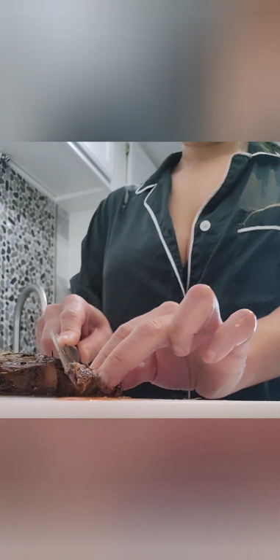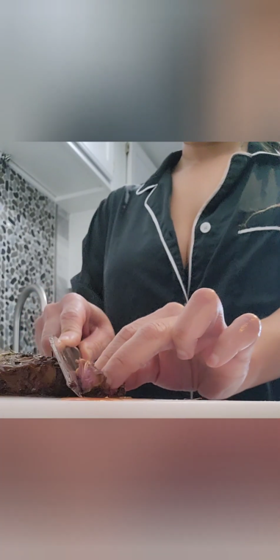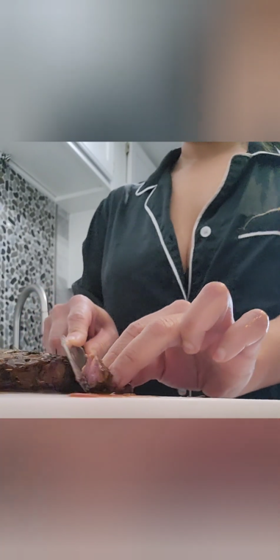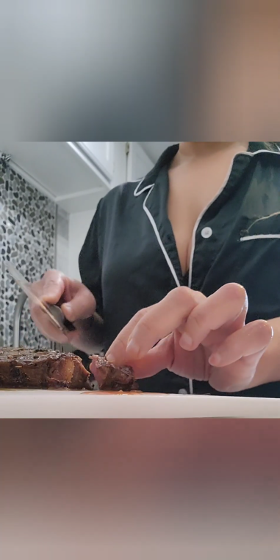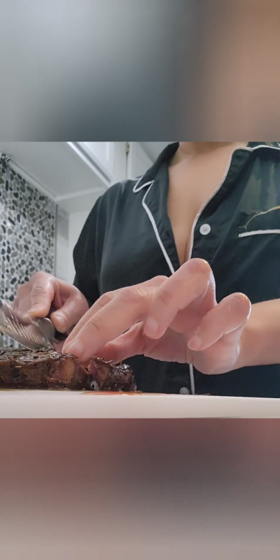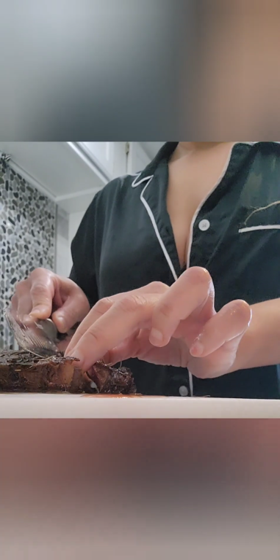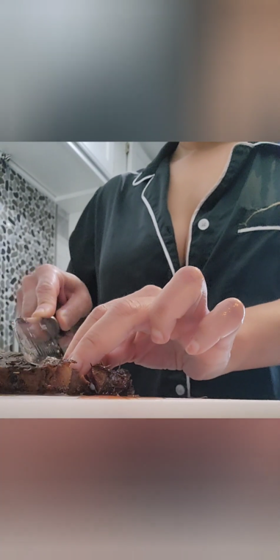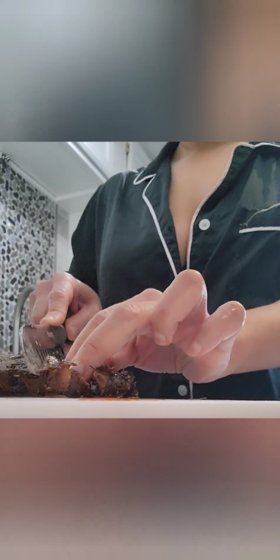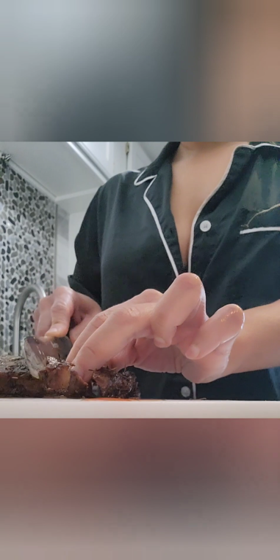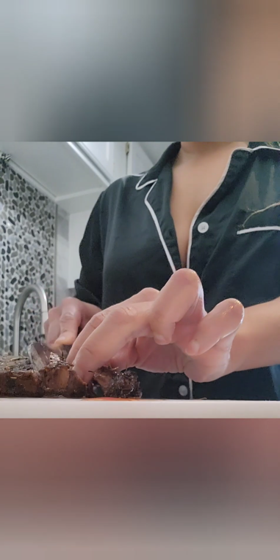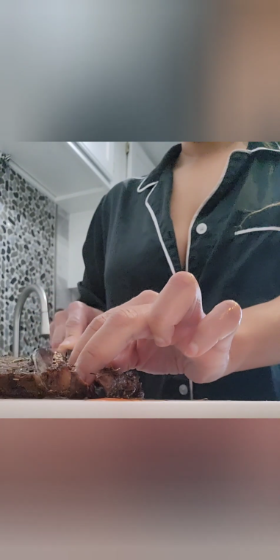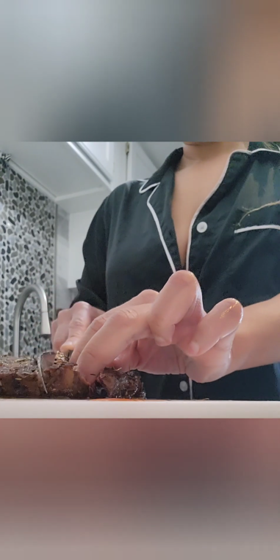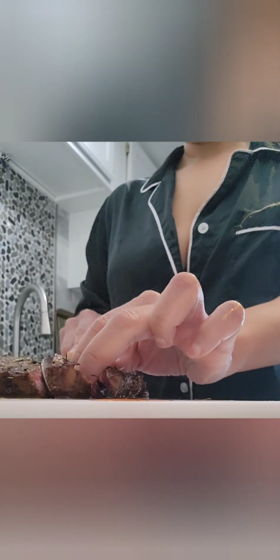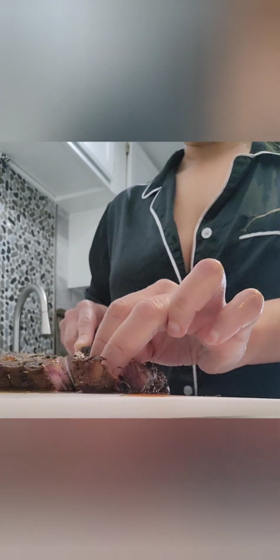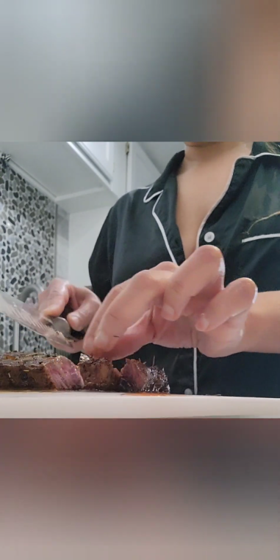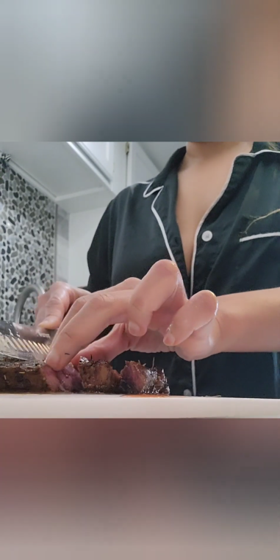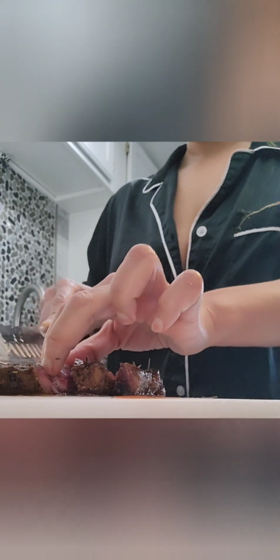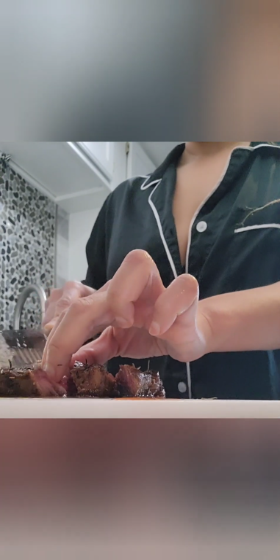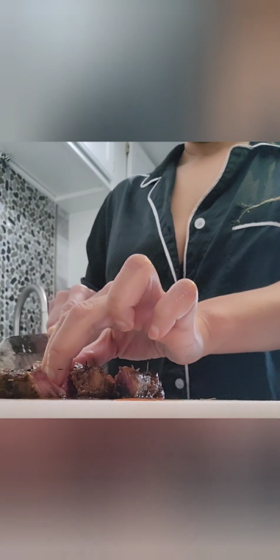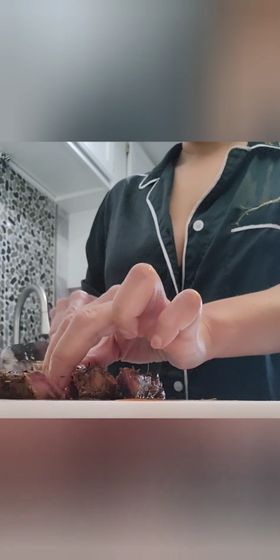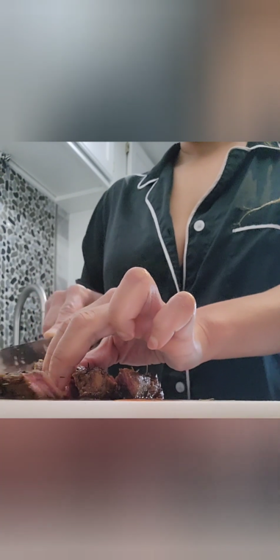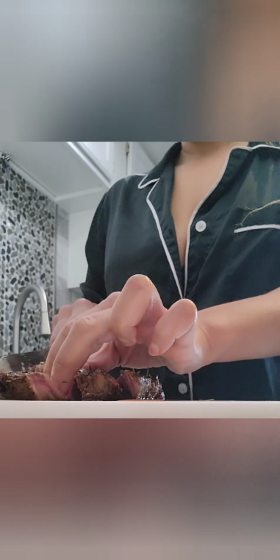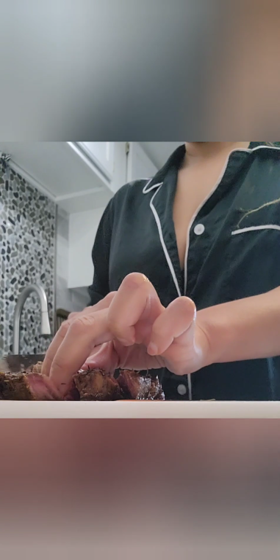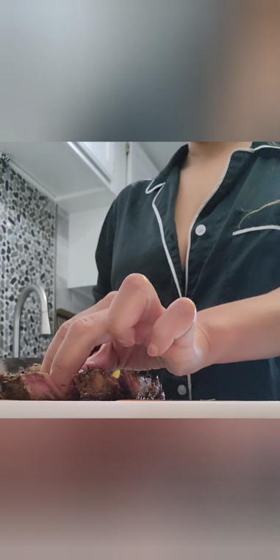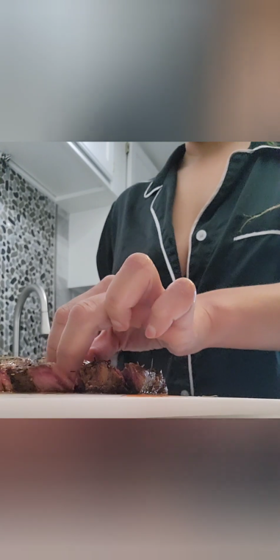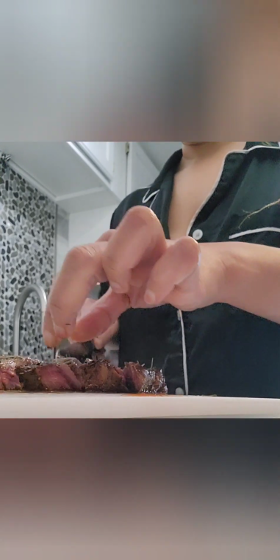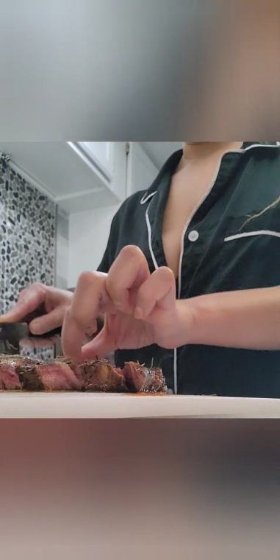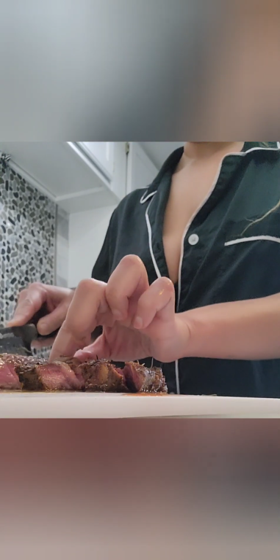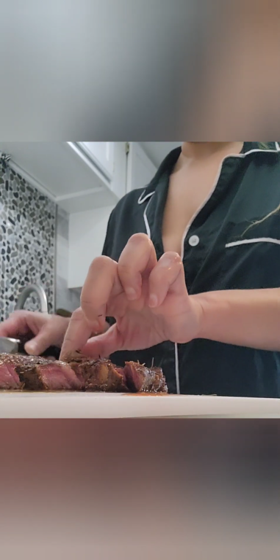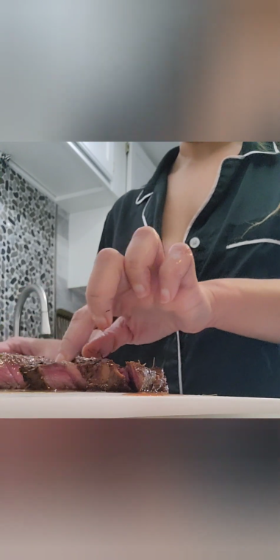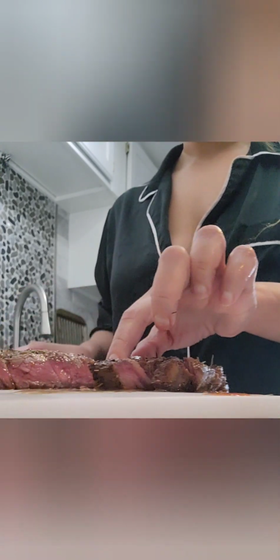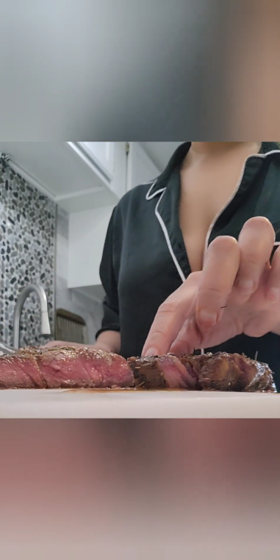Be careful when you're slicing your steak — watch your fingers — but I want y'all to see how deliciously, perfectly medium rare this steak is. Look how juicy and pink it is.